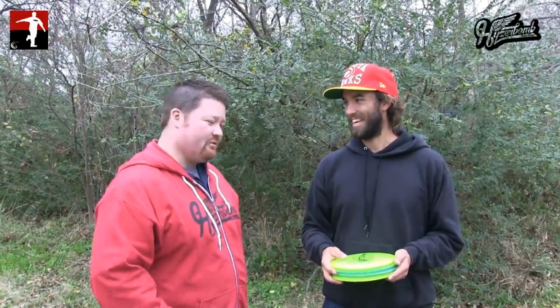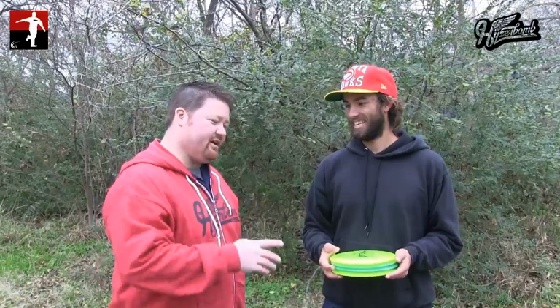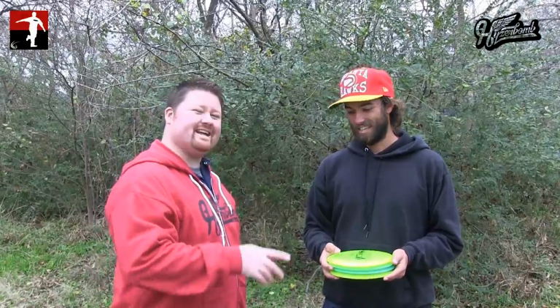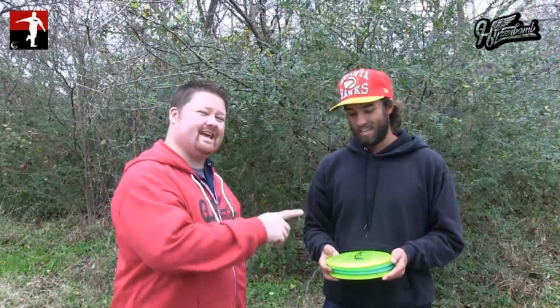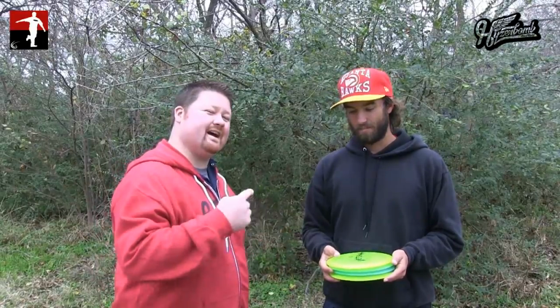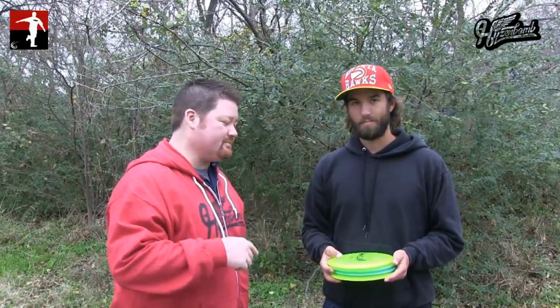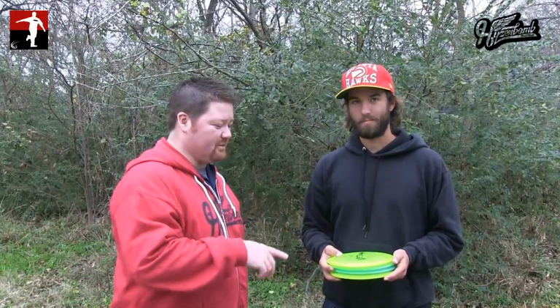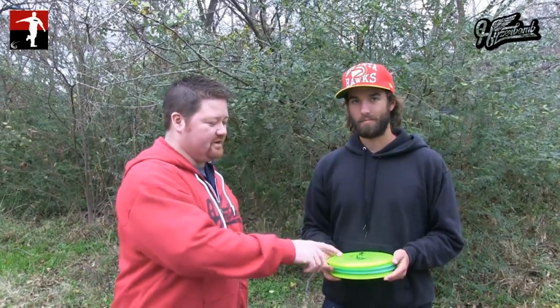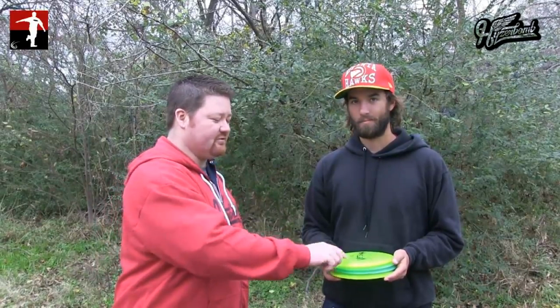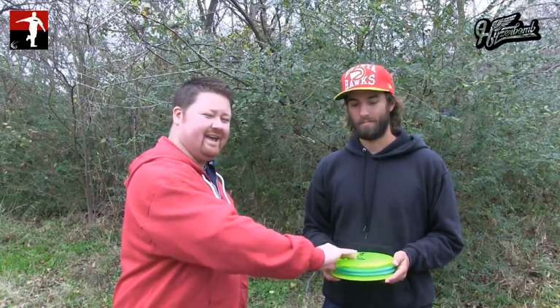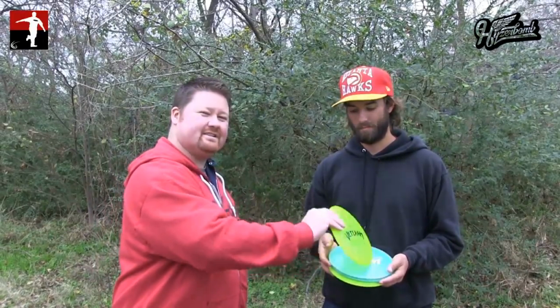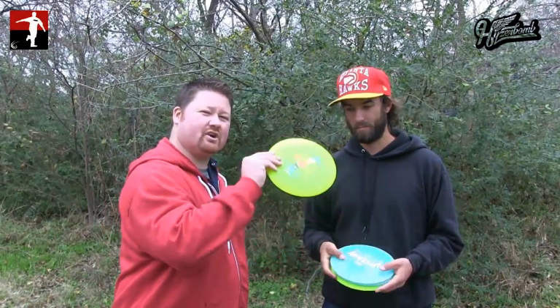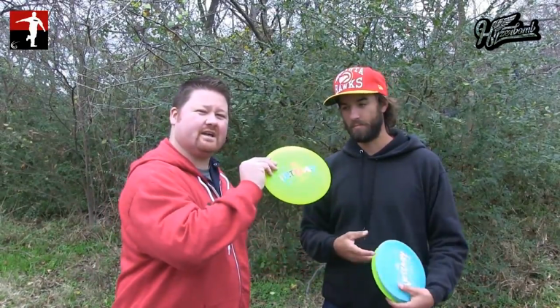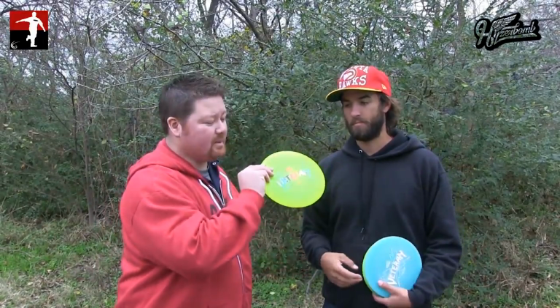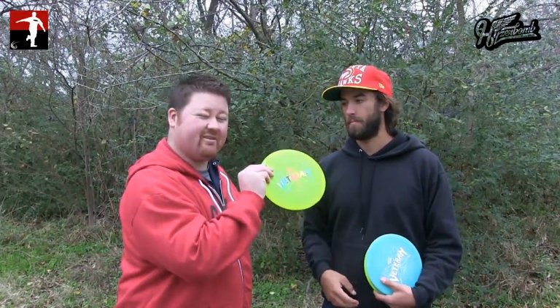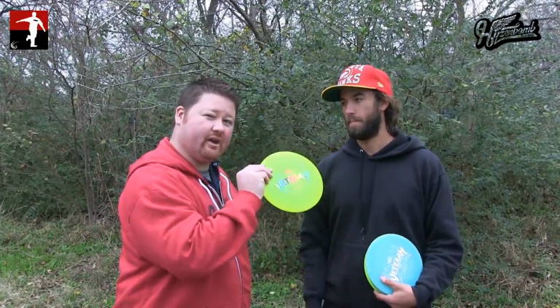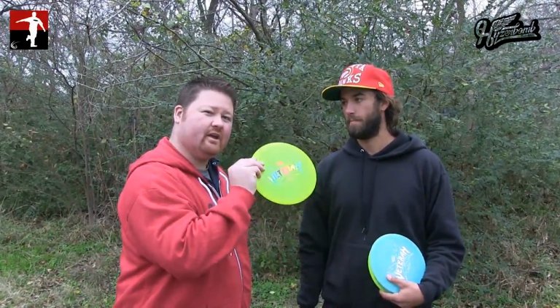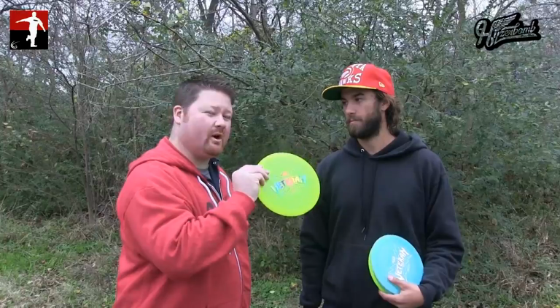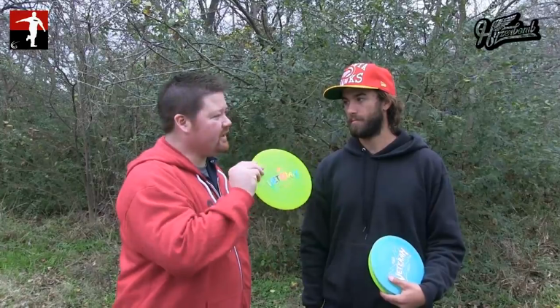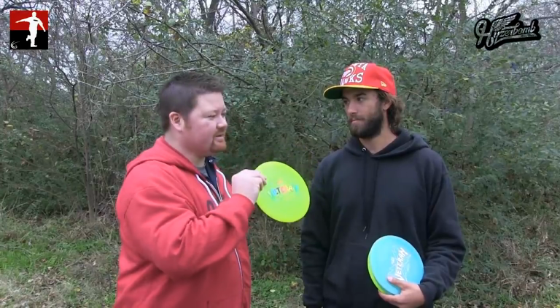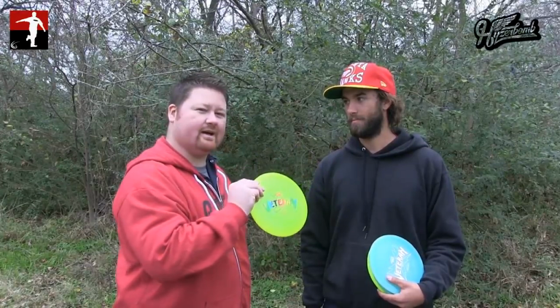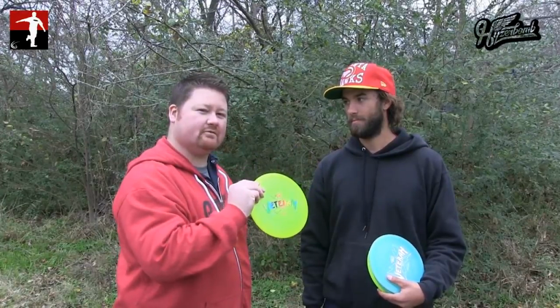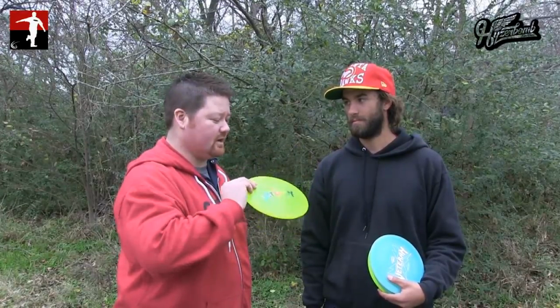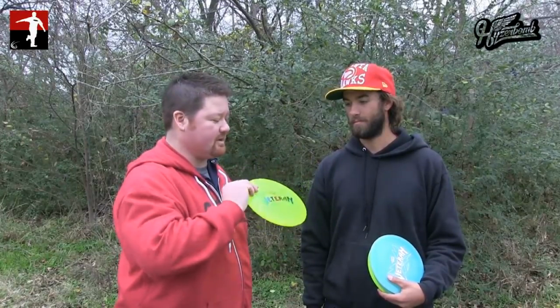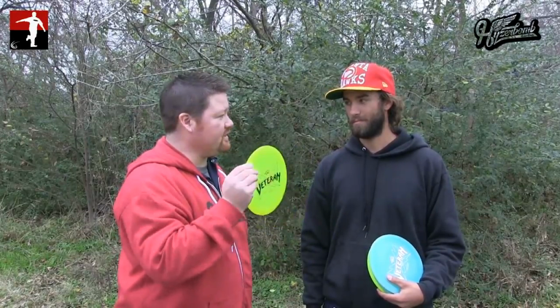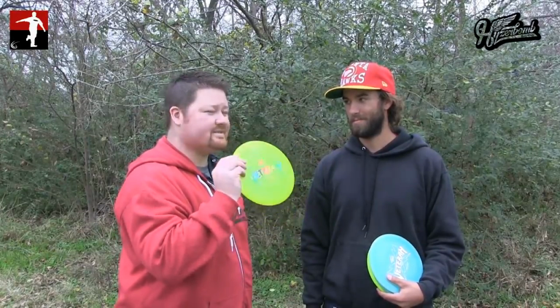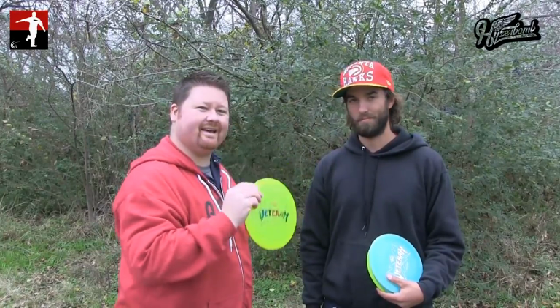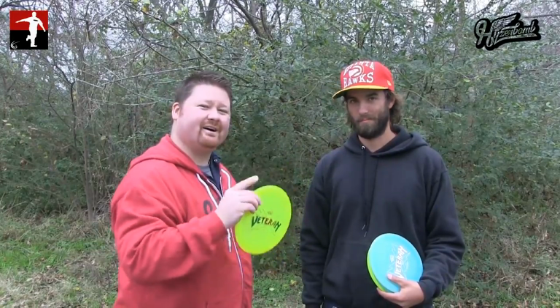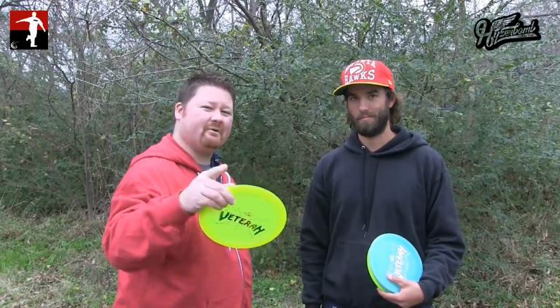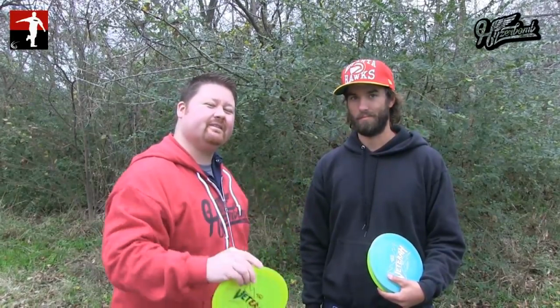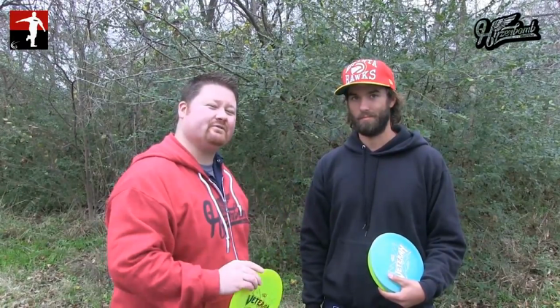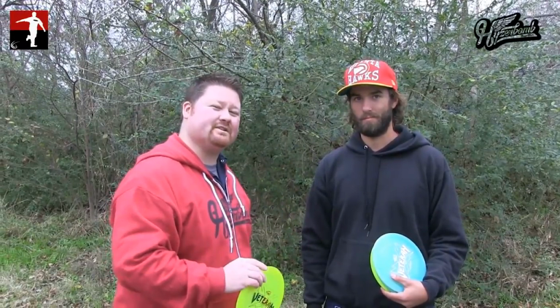Well, there it is. That is Landon Knight. I'm Terry Miller, the Disc Golf Guy. This is your Heiserbomb Veteran. Go out and see if you can Heiserbomb one of these today. Thanks for watching.